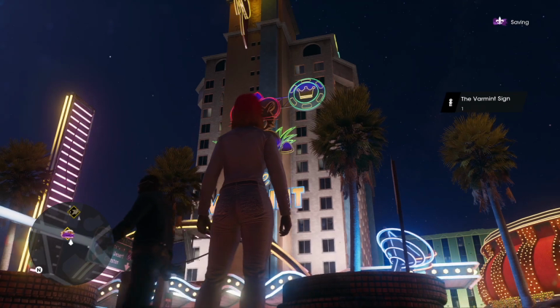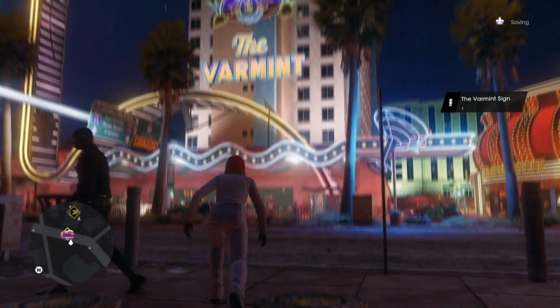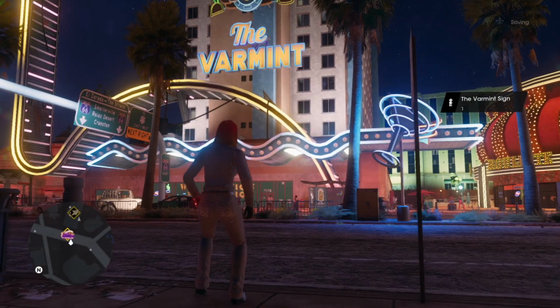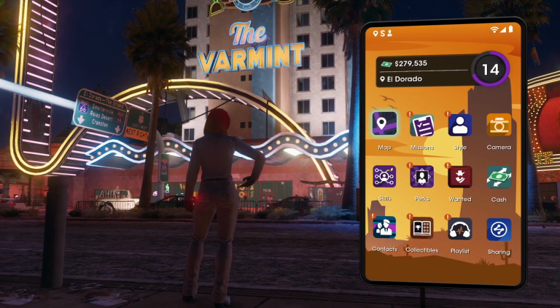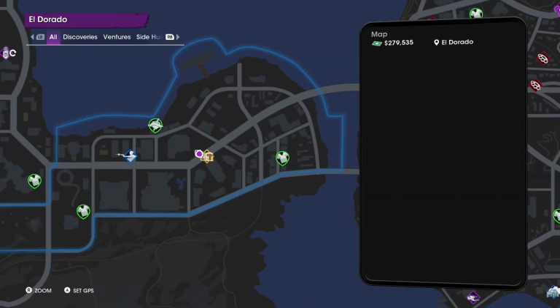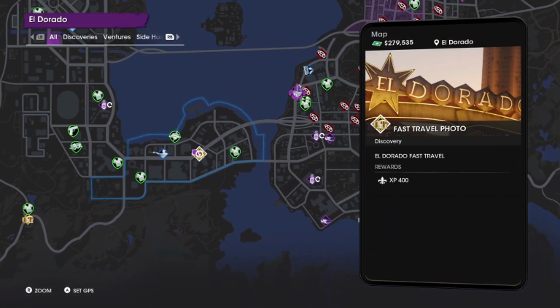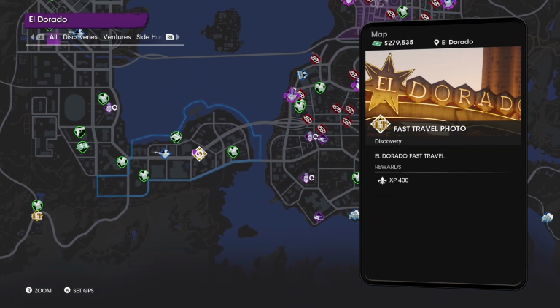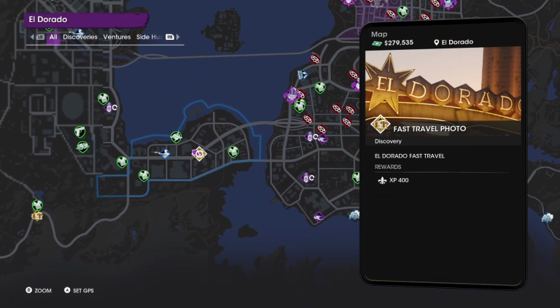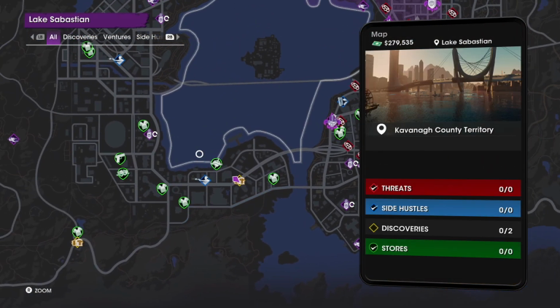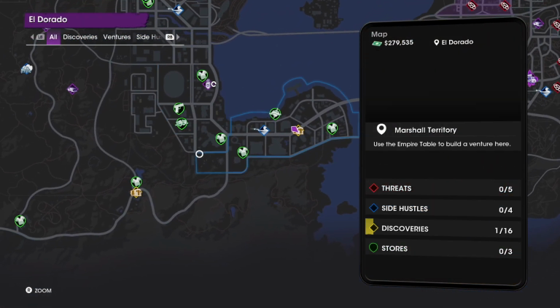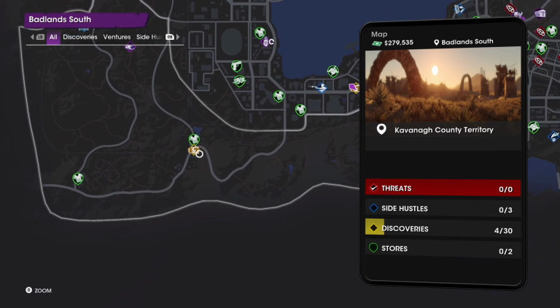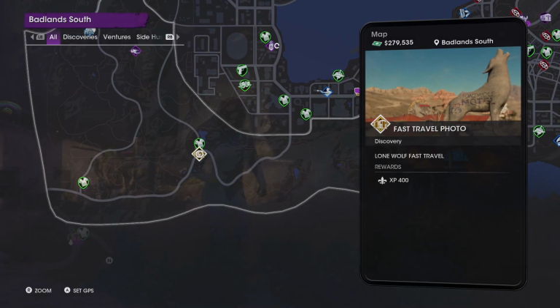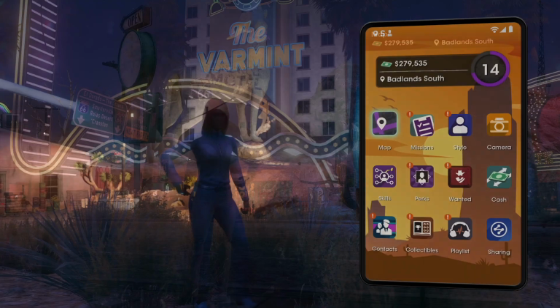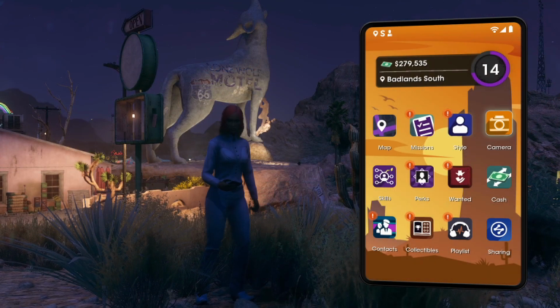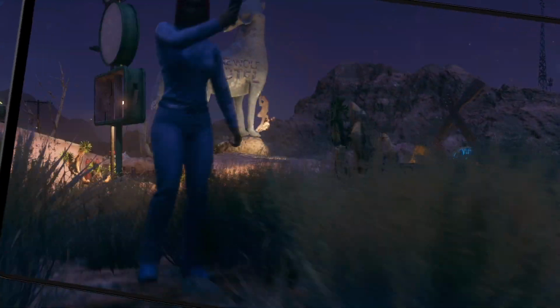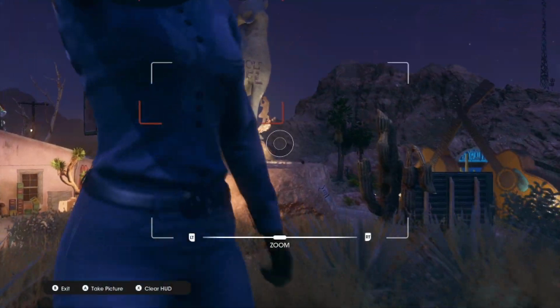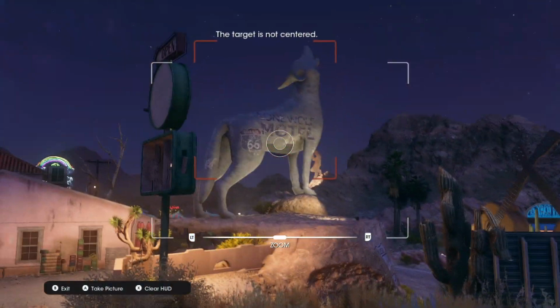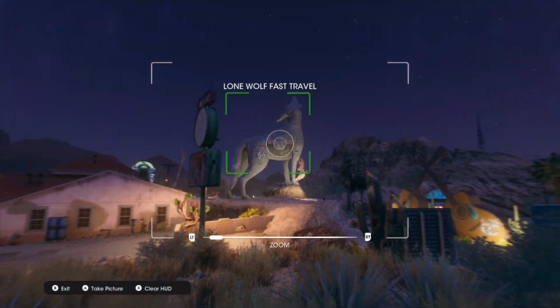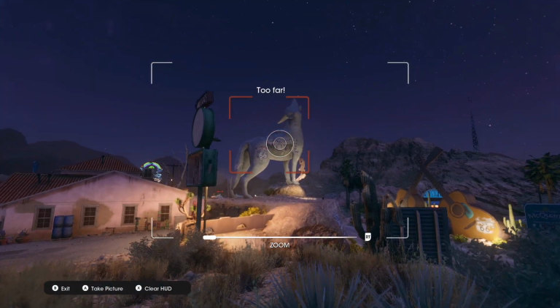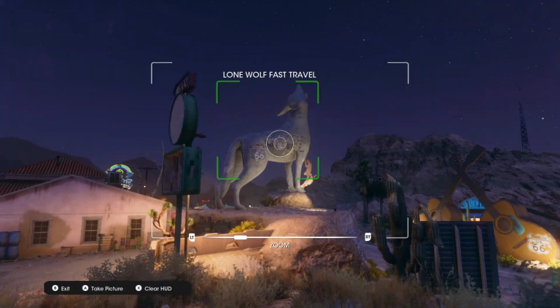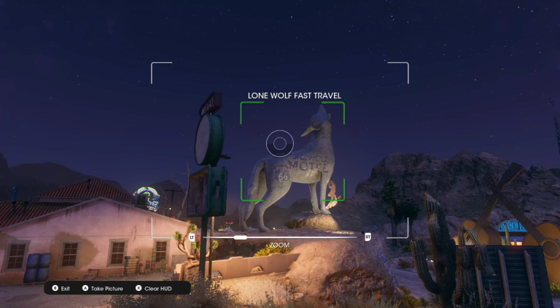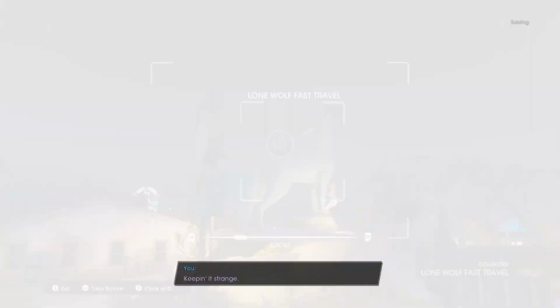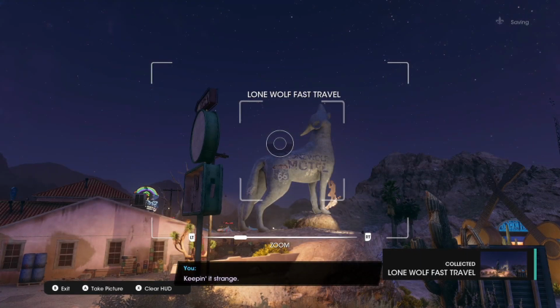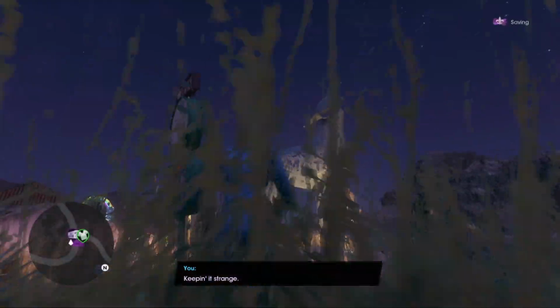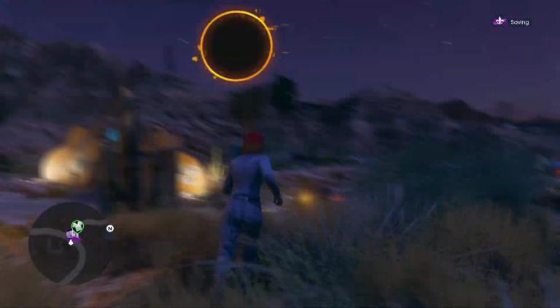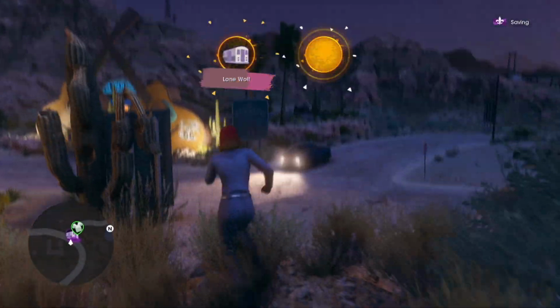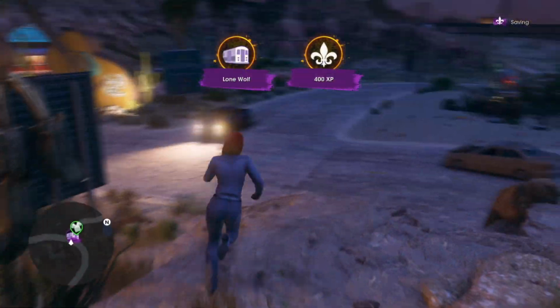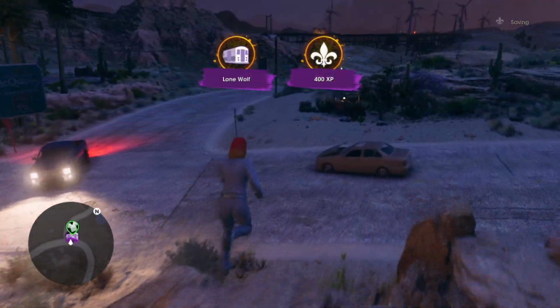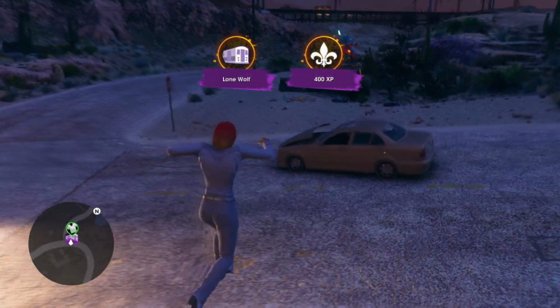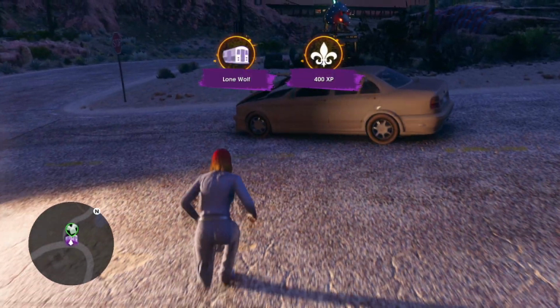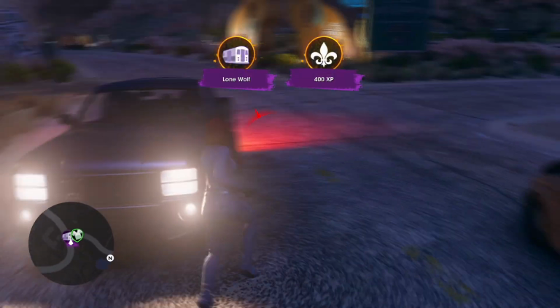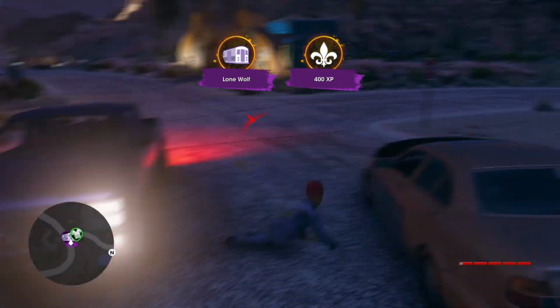Continuing further to the left, you will see the Lone Wolf fast travel location. This is slightly in the mountain, so you may need an off-road vehicle, but it's no big deal. The statue itself is pretty obvious and you will literally see it as you drive up.